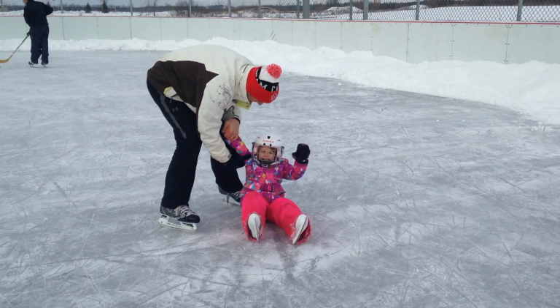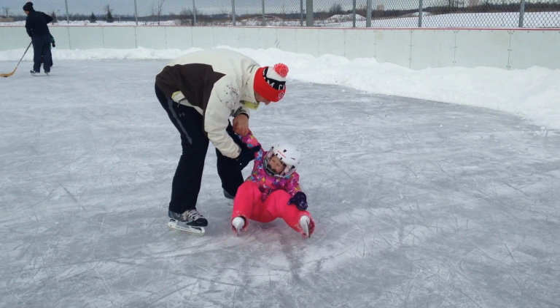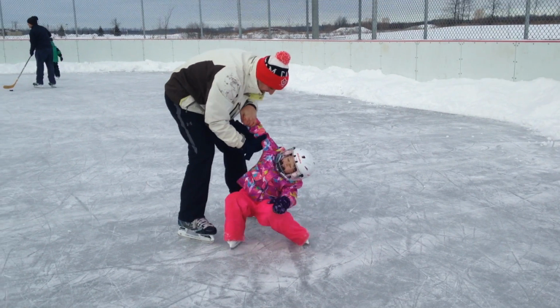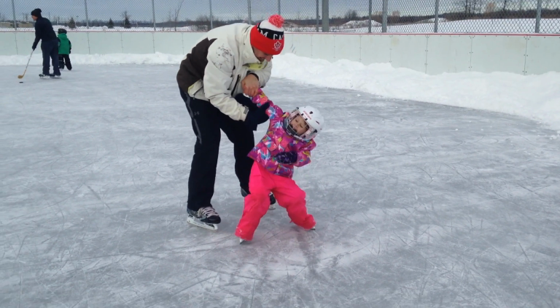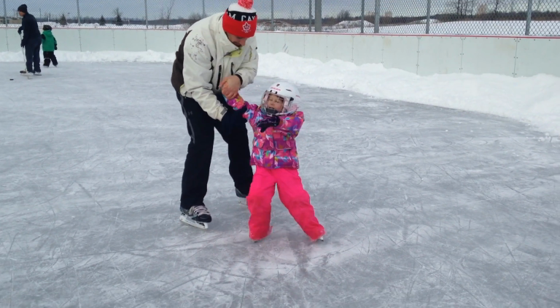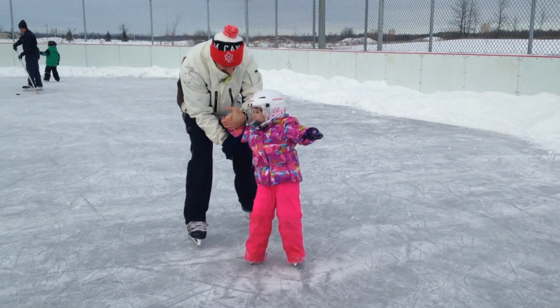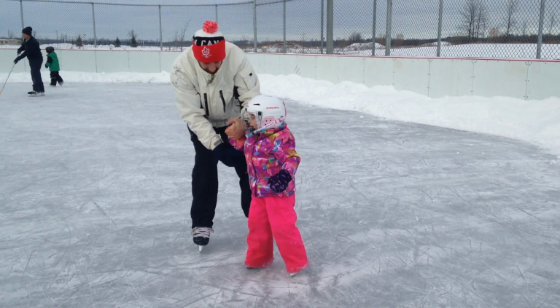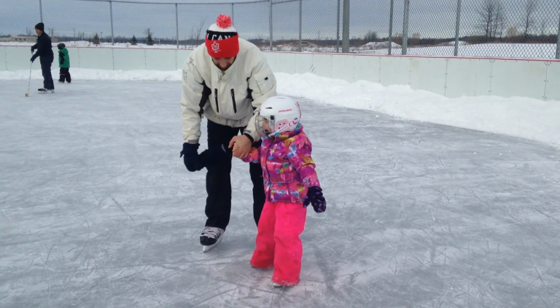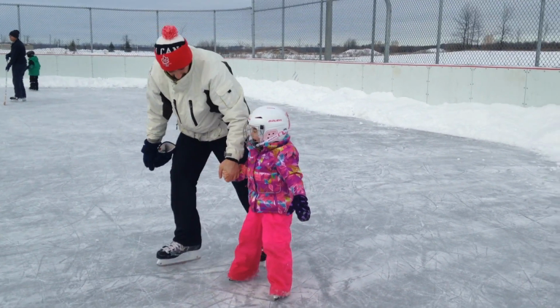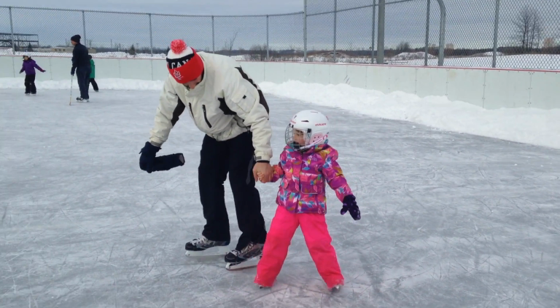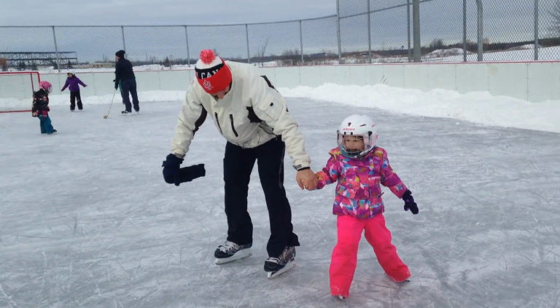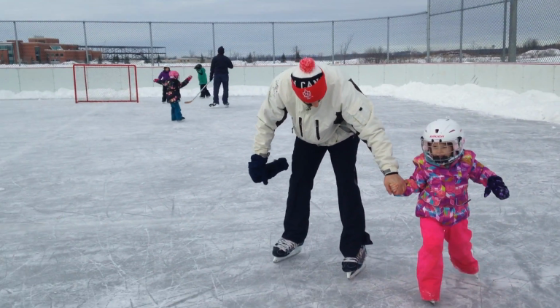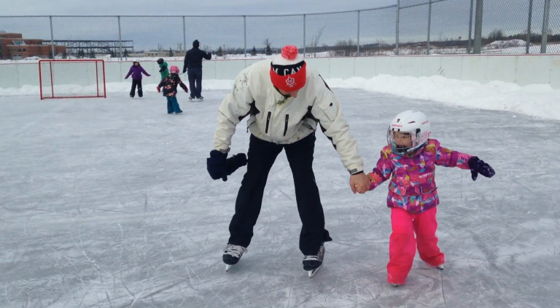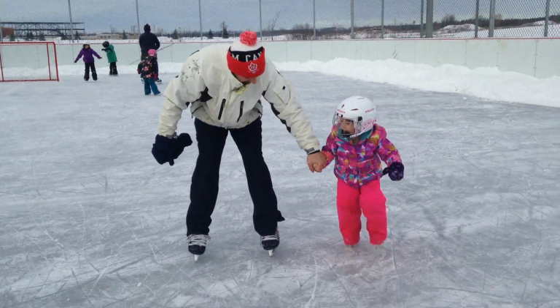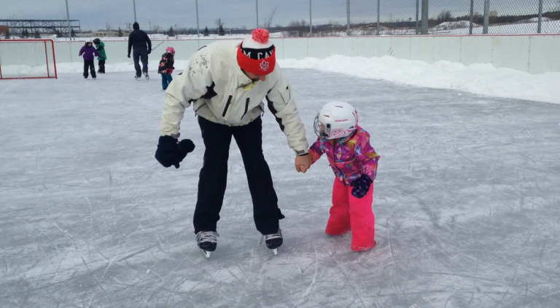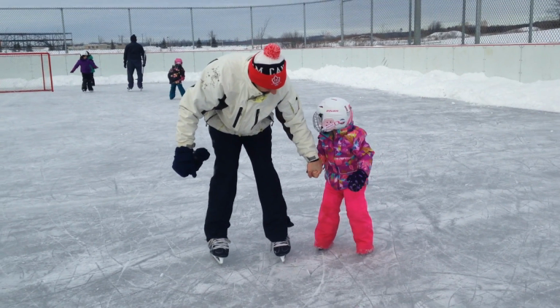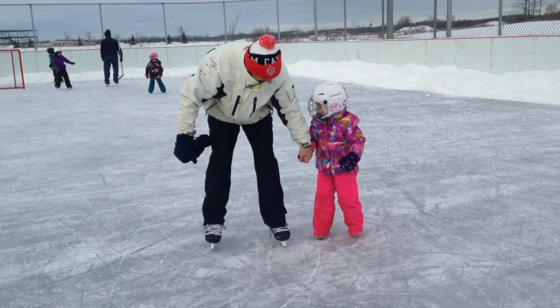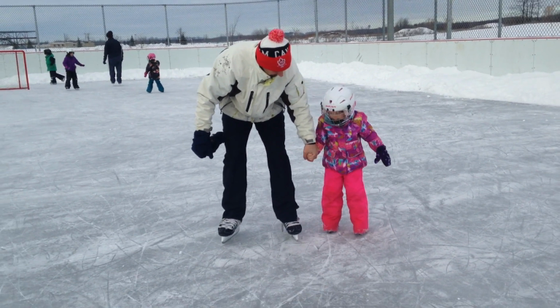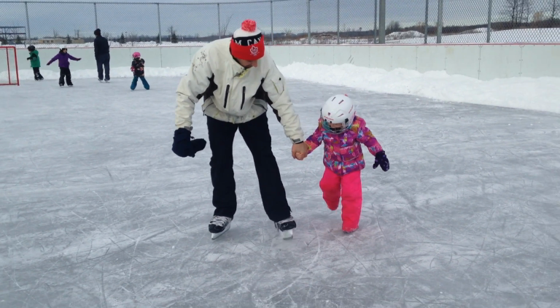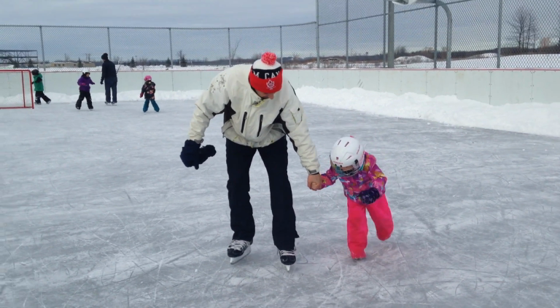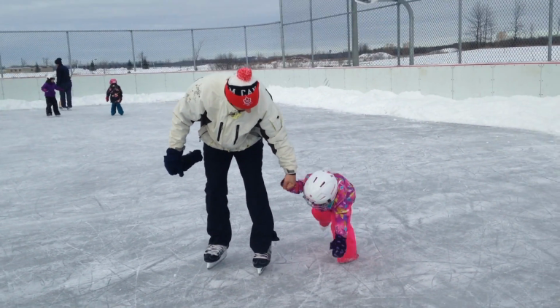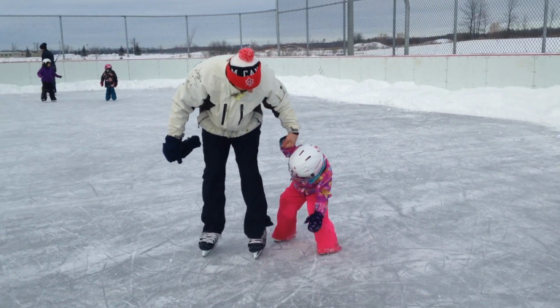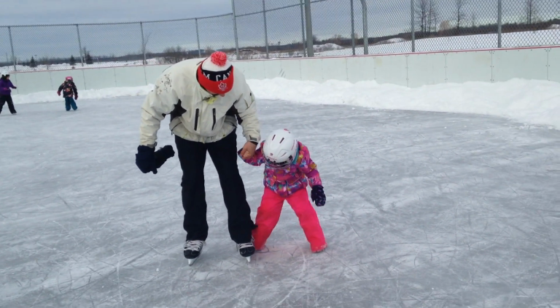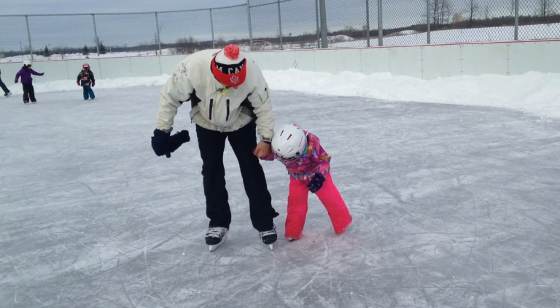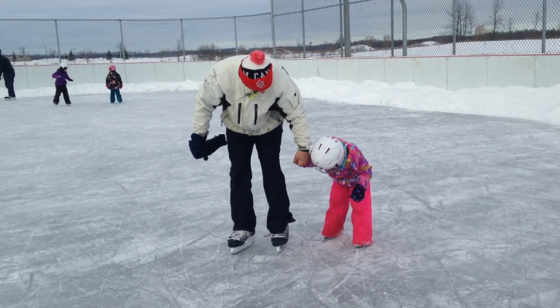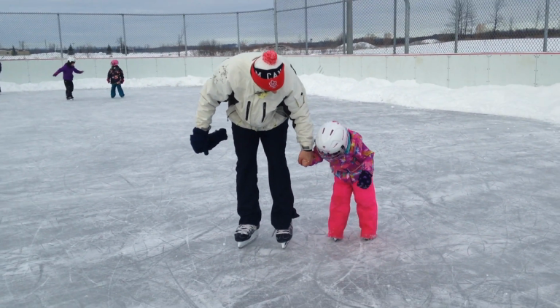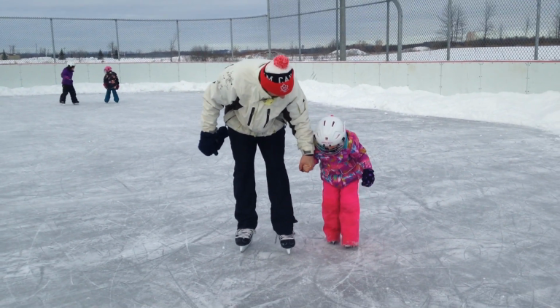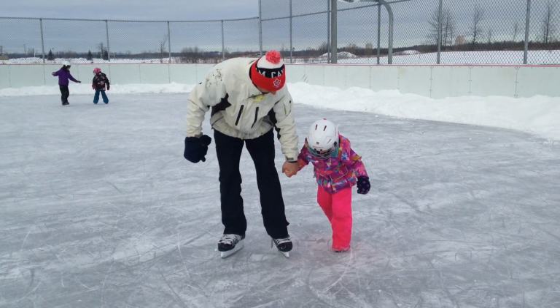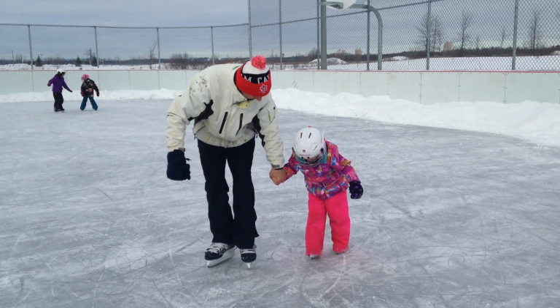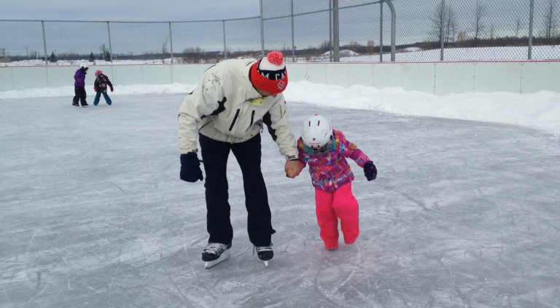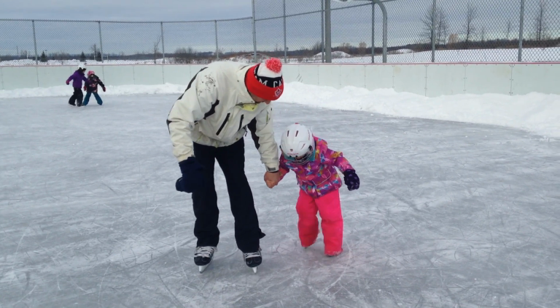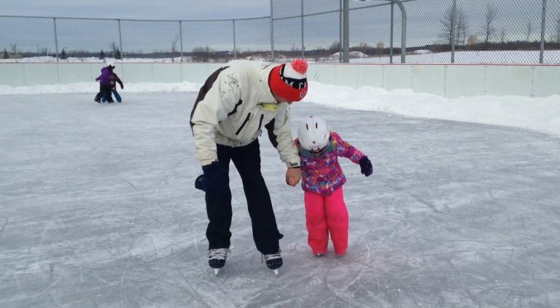You don't have to fall a lot, but that's okay. I like your balance game — you're better than most skaters.